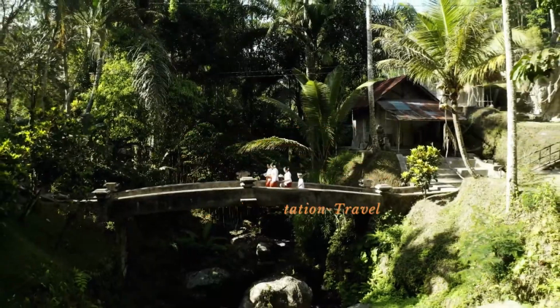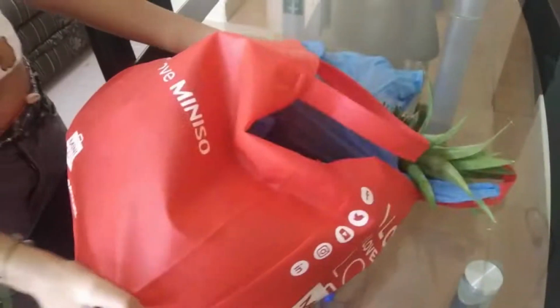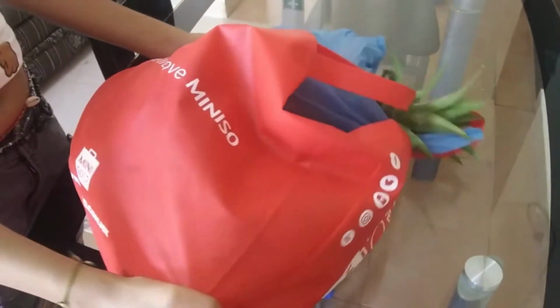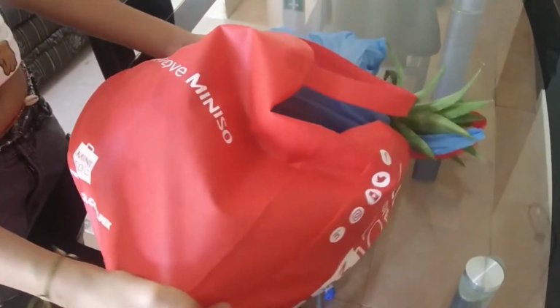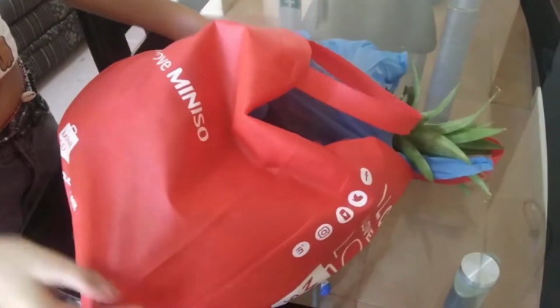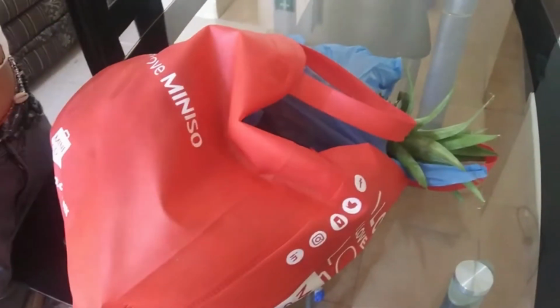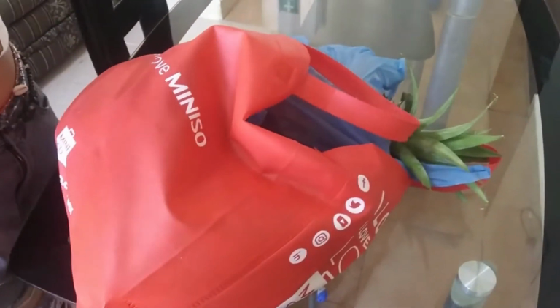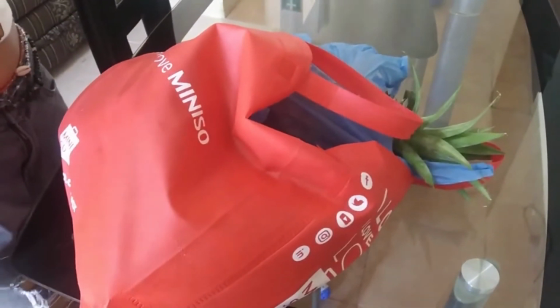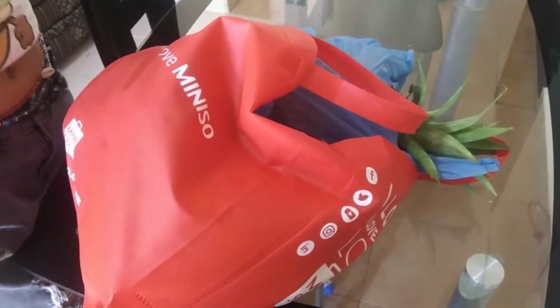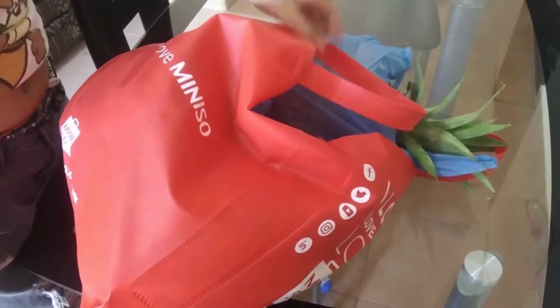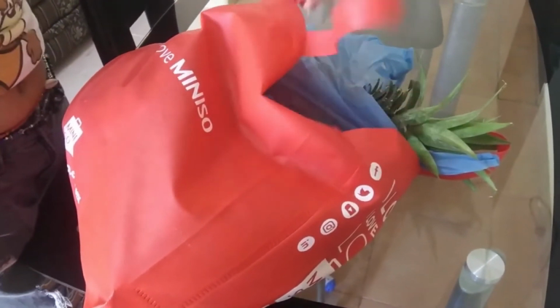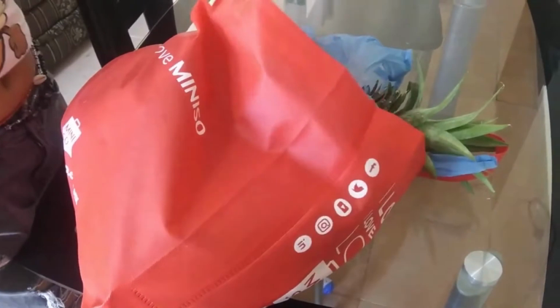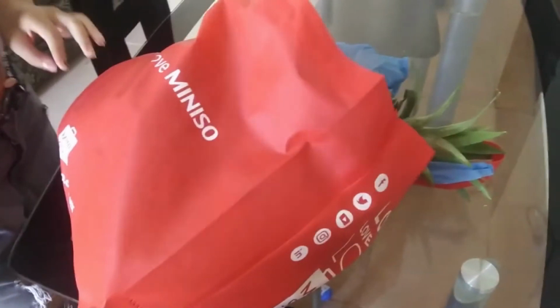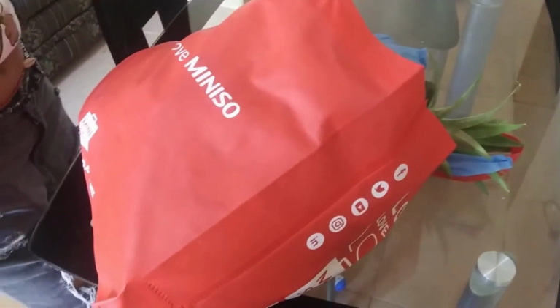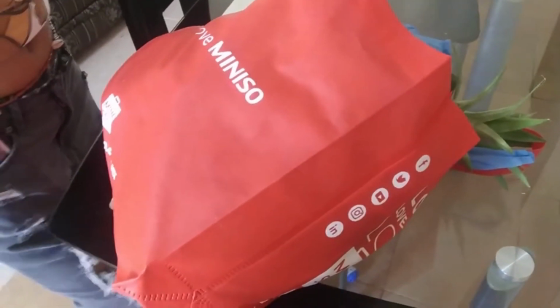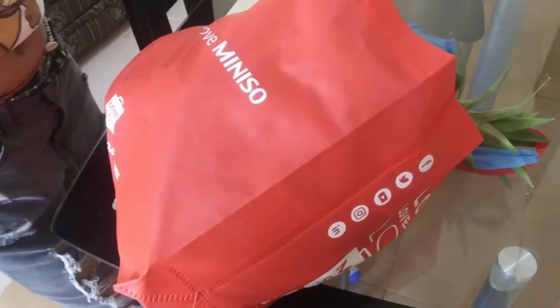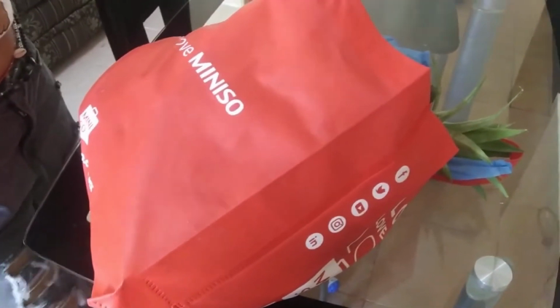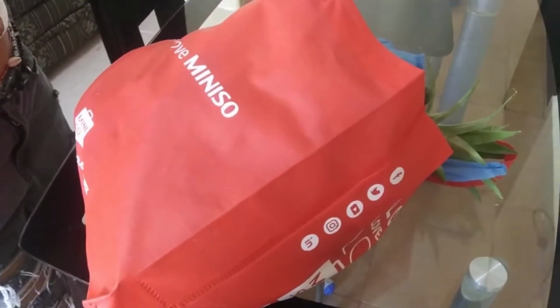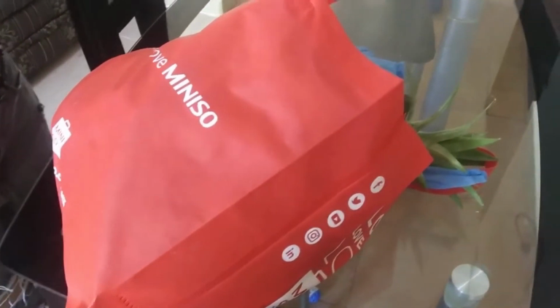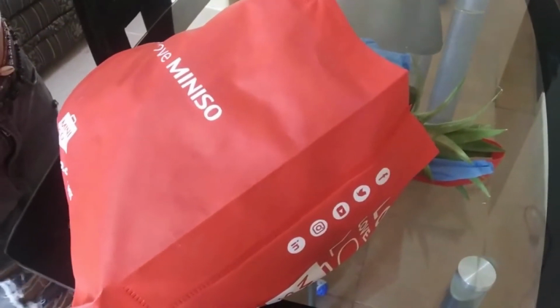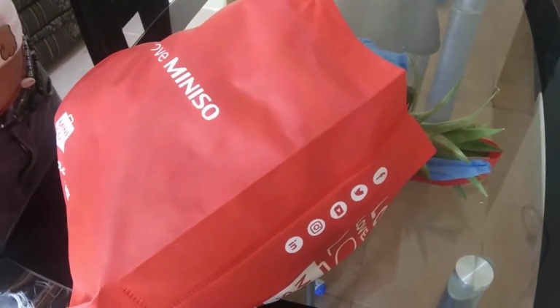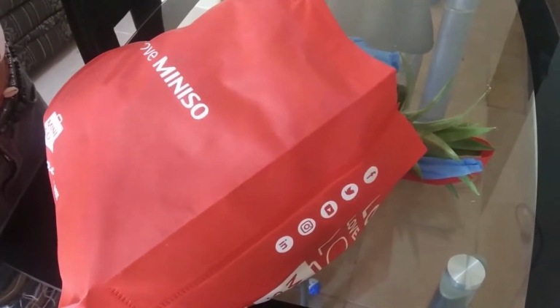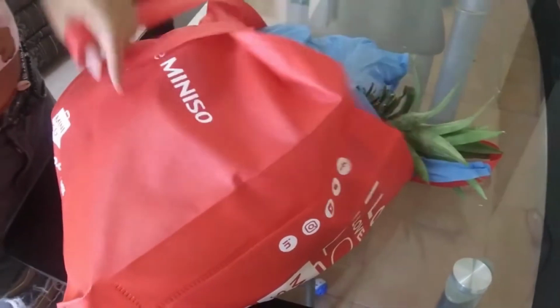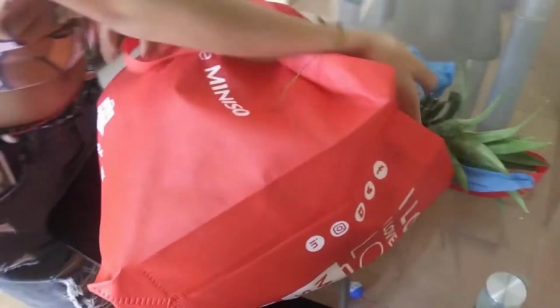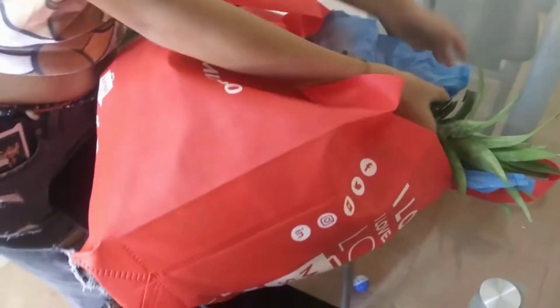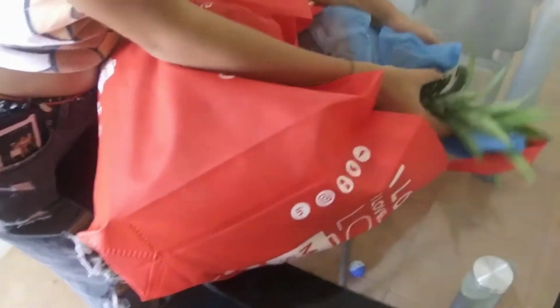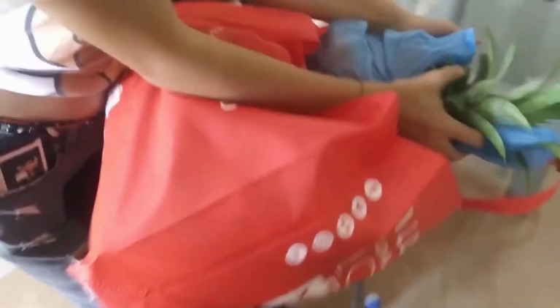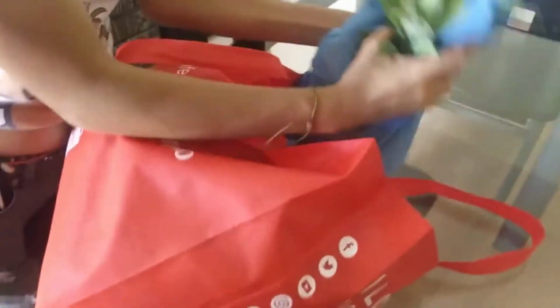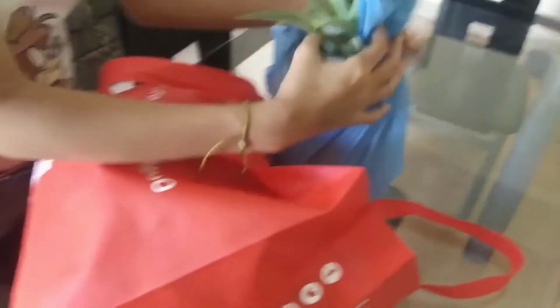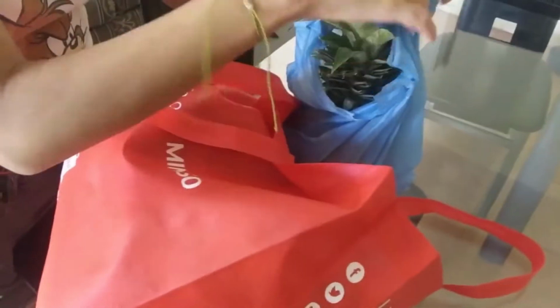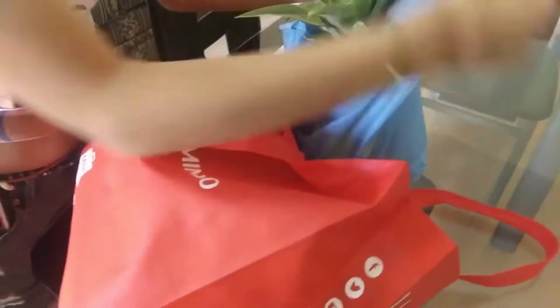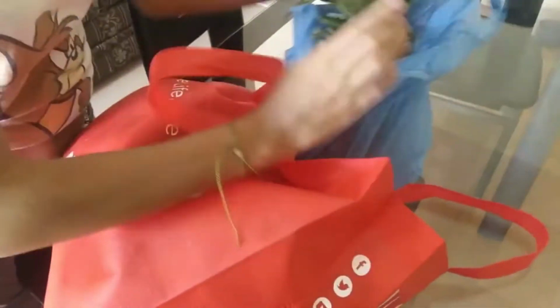Hello YouTube family! Bella and I just returned from our local corner market here in Yucca Payton and we wanted to show you what we got. Bella's going to do a little unbagging of everything we got here.